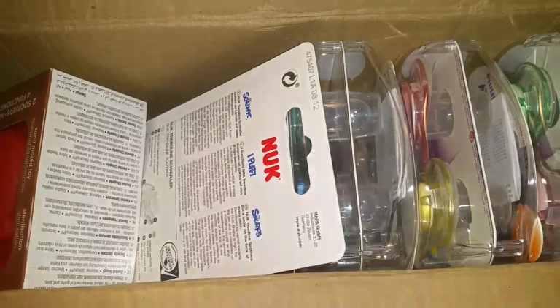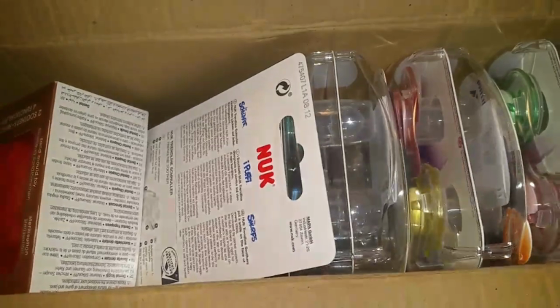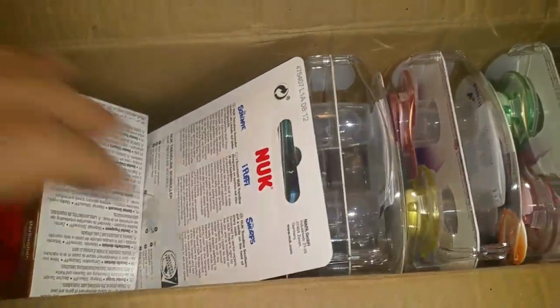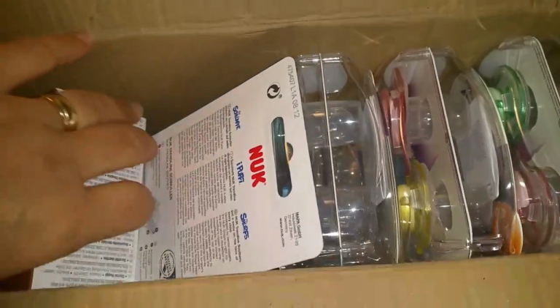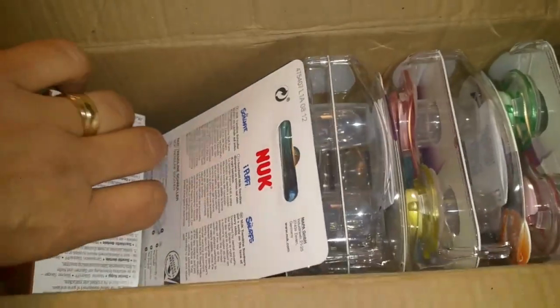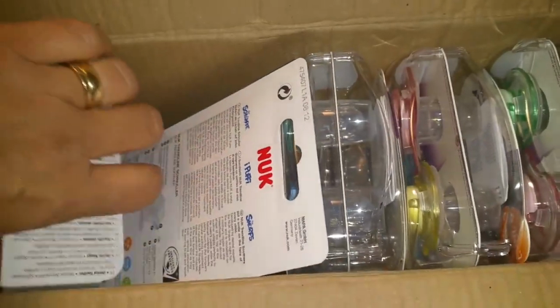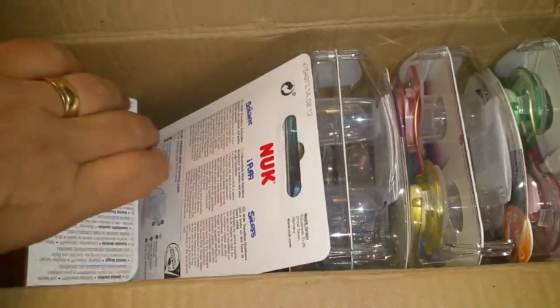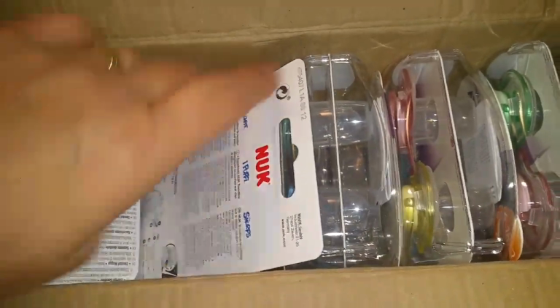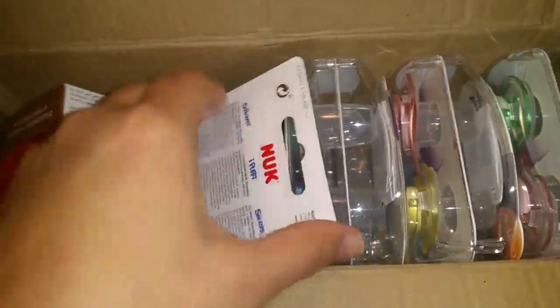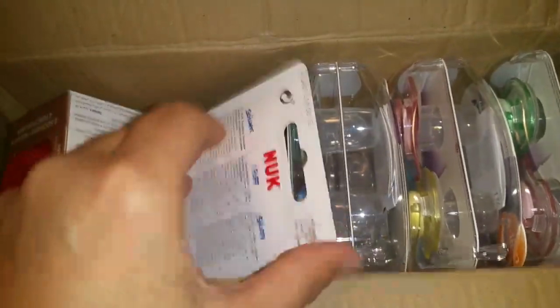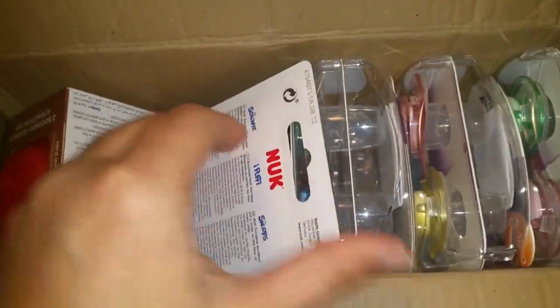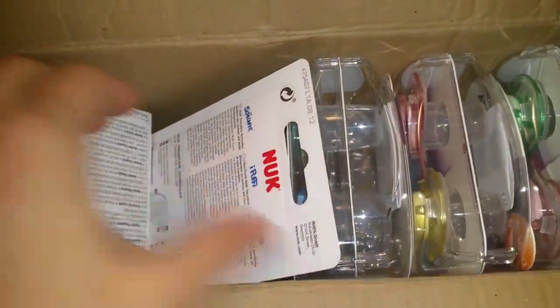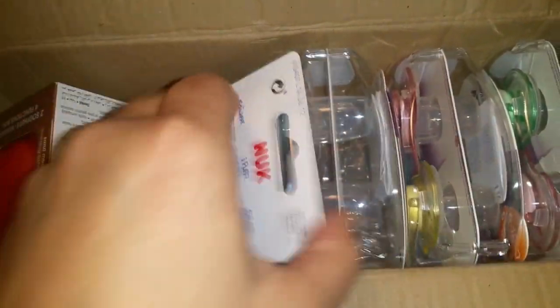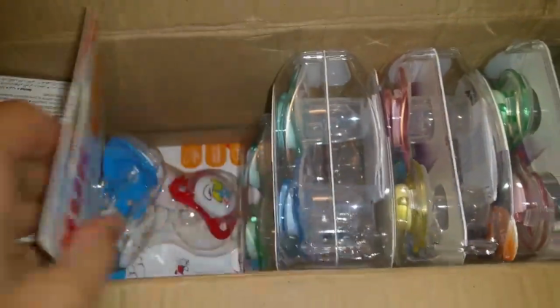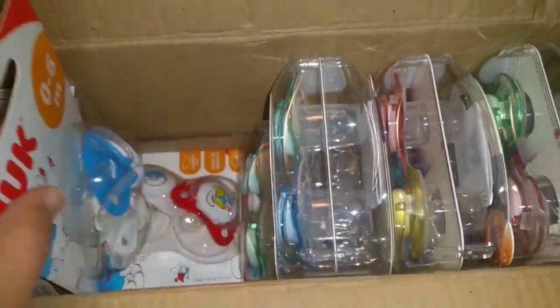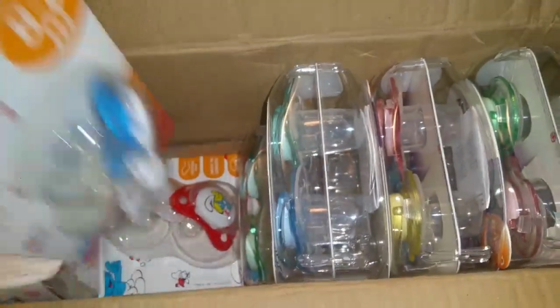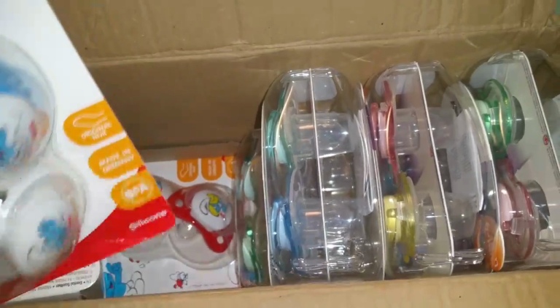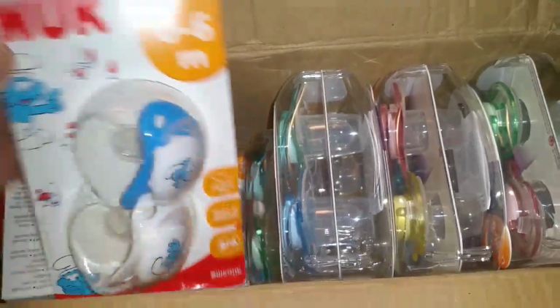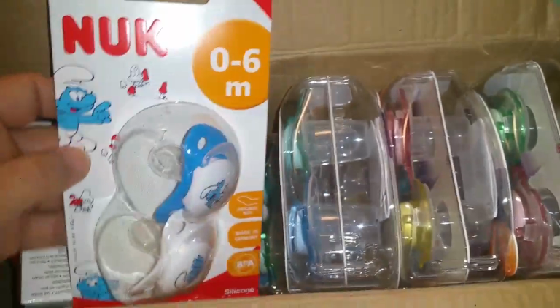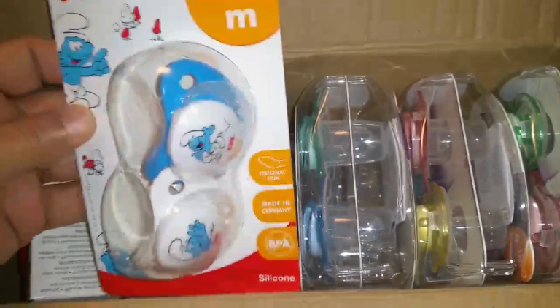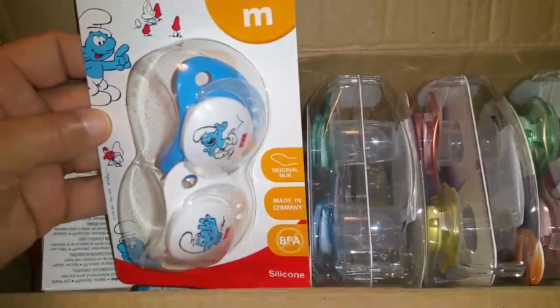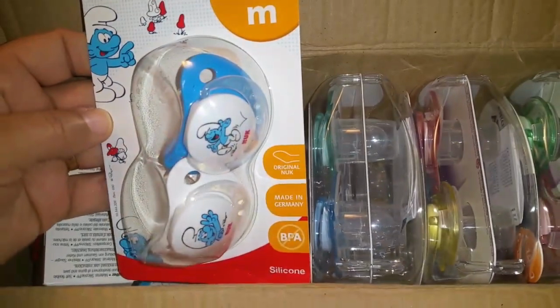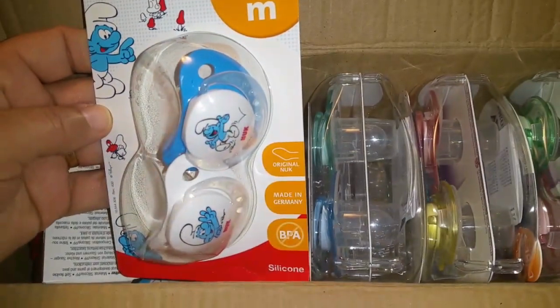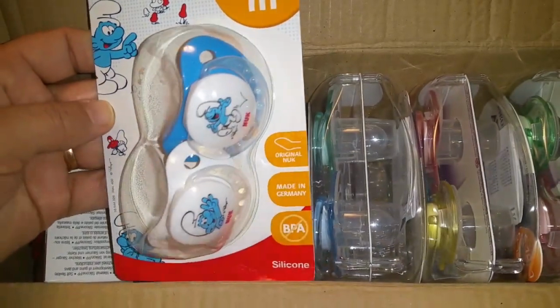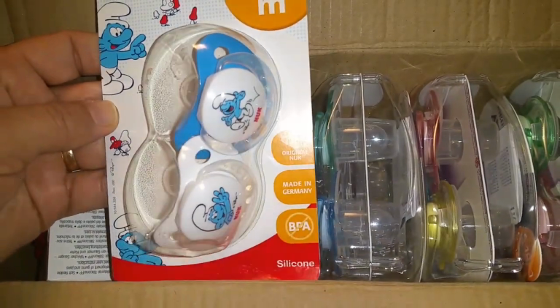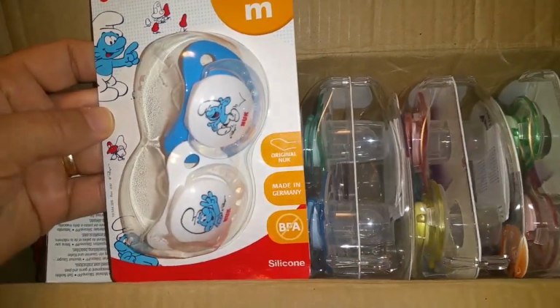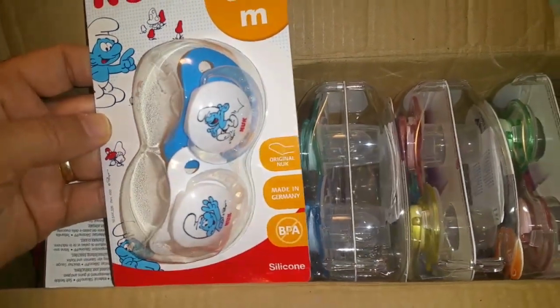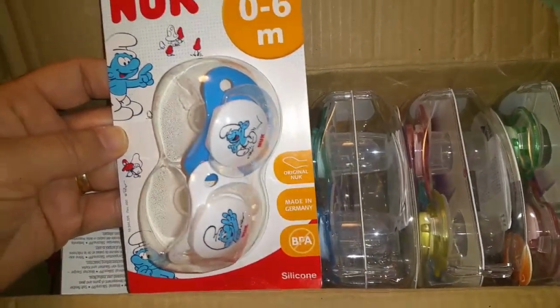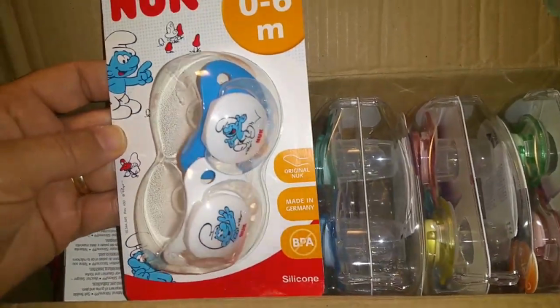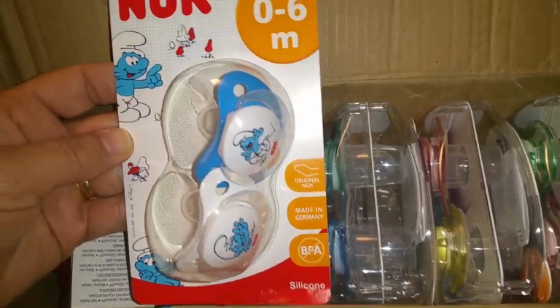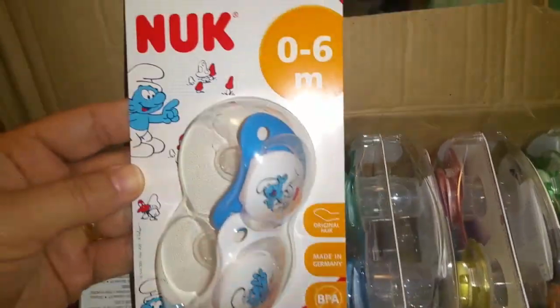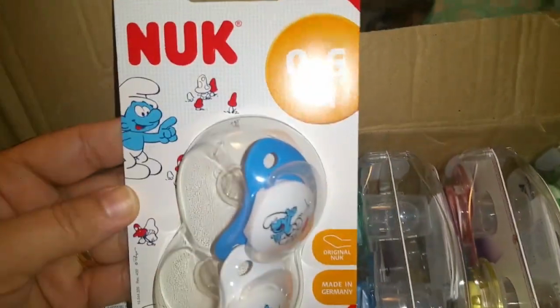Hi, I have an international haul for baby stuff — pacifiers. Let's start with this: it's Smurfs by Nook.